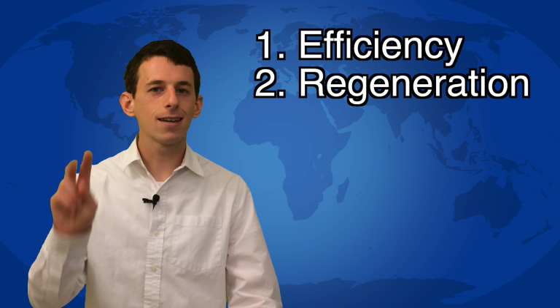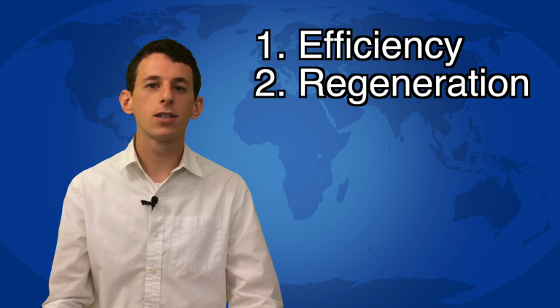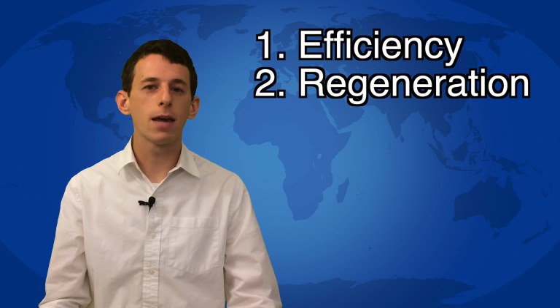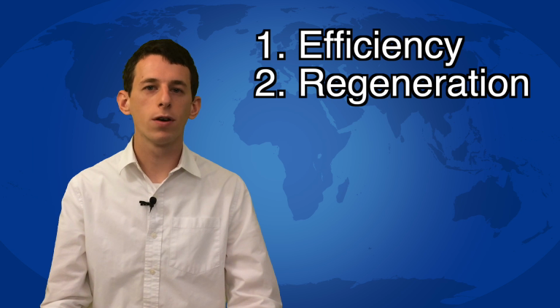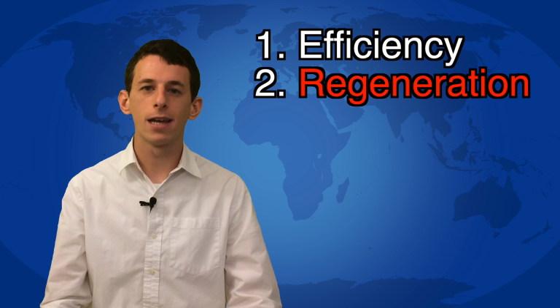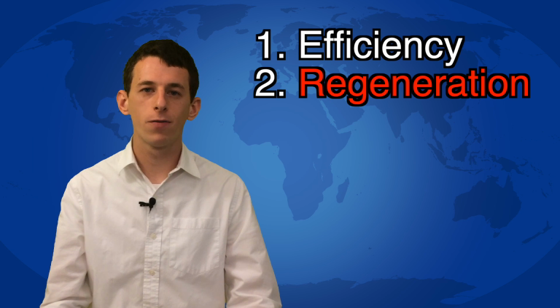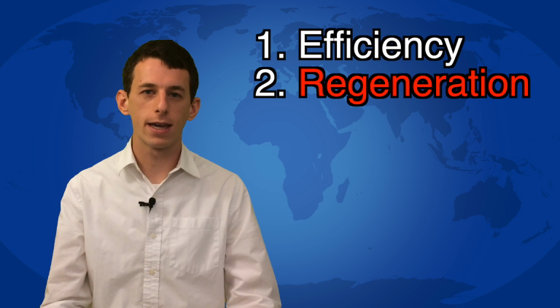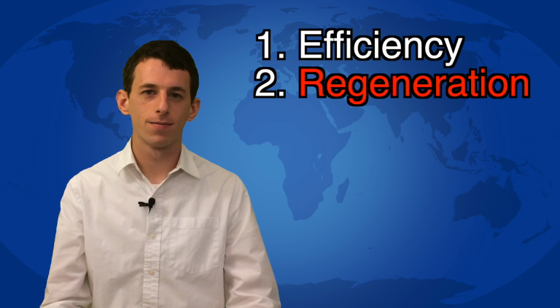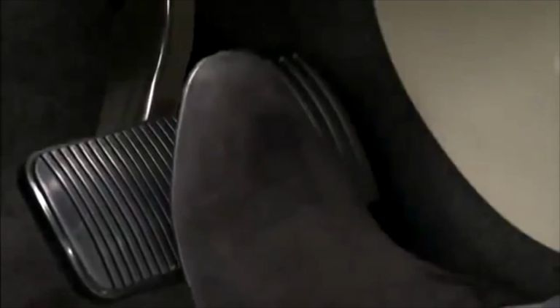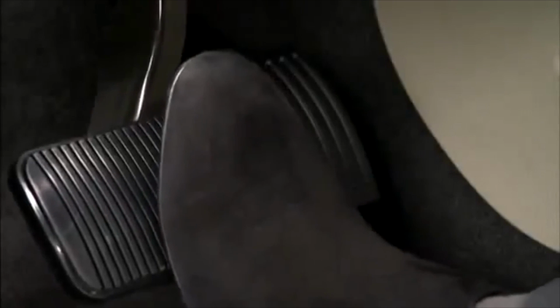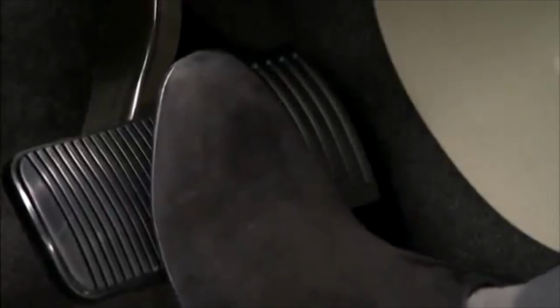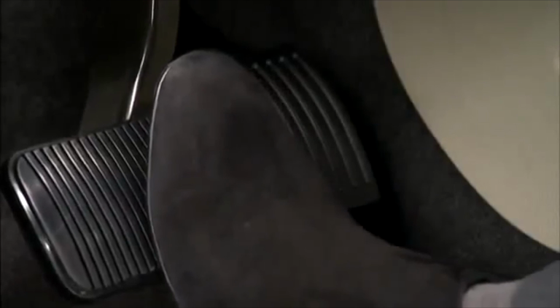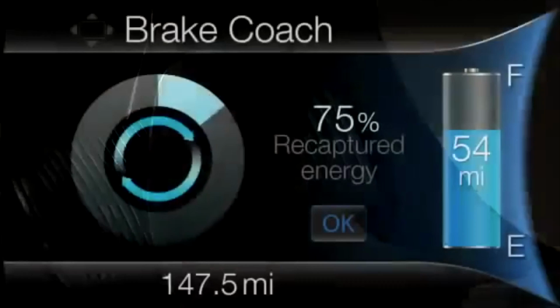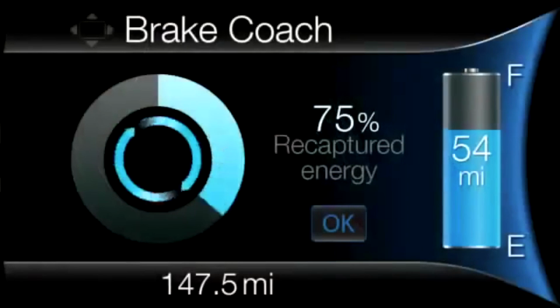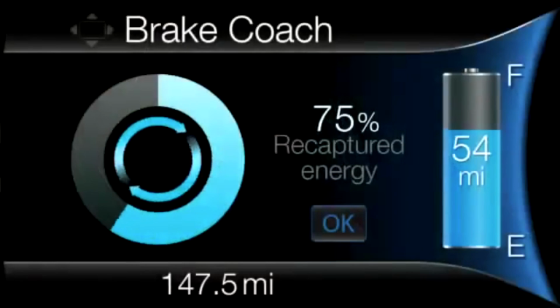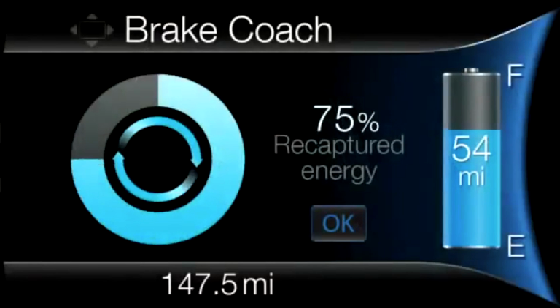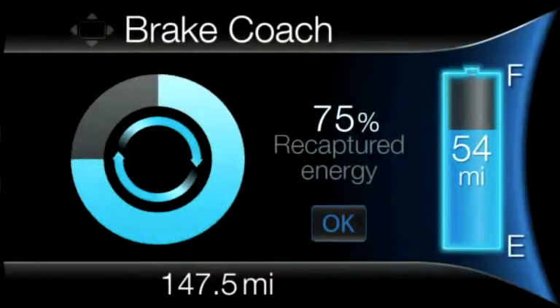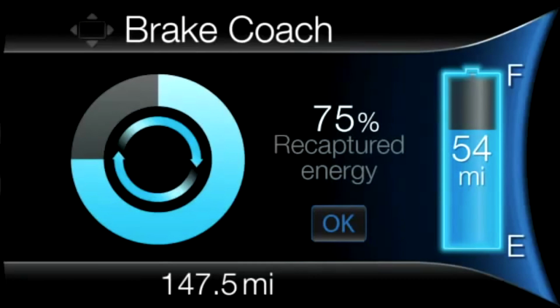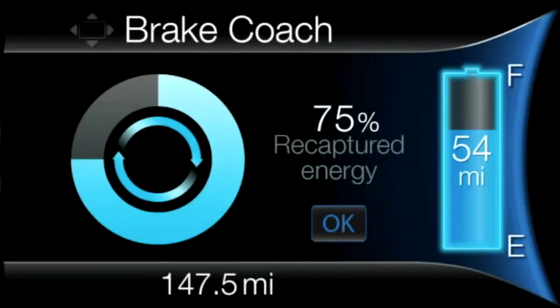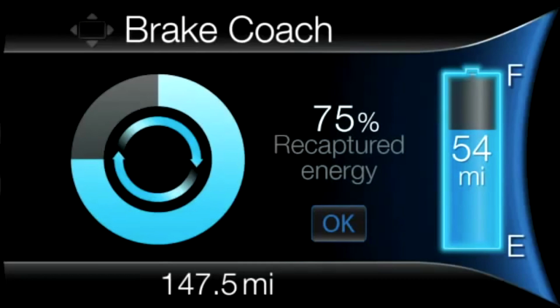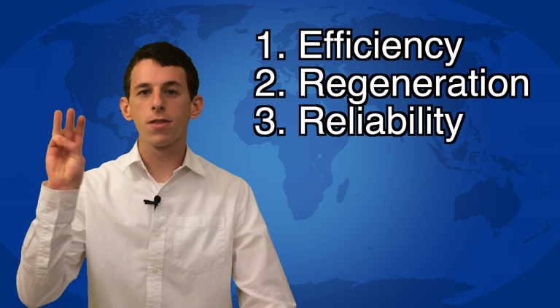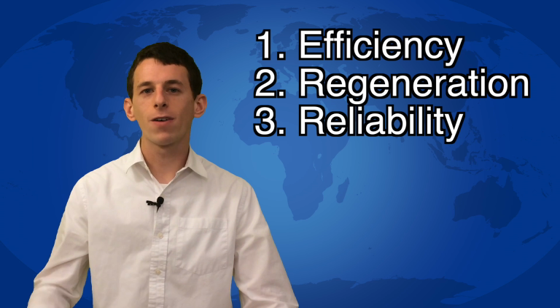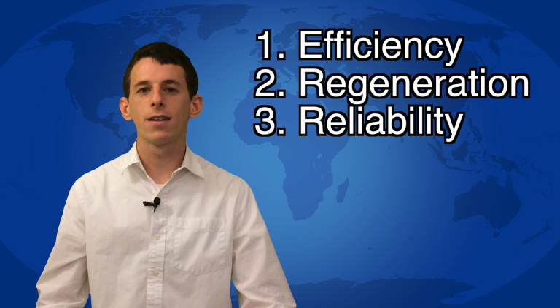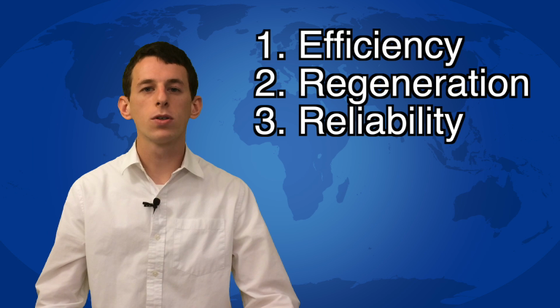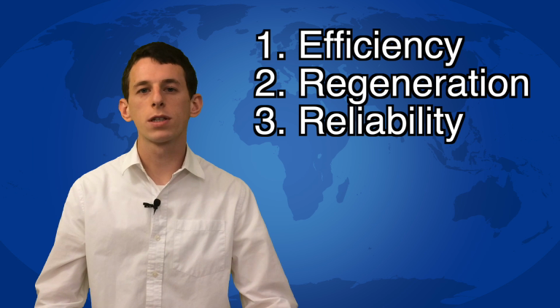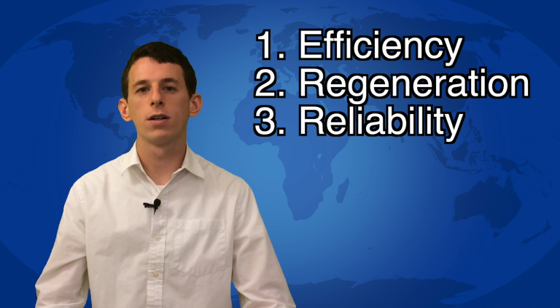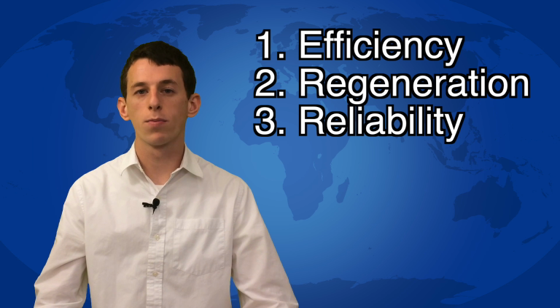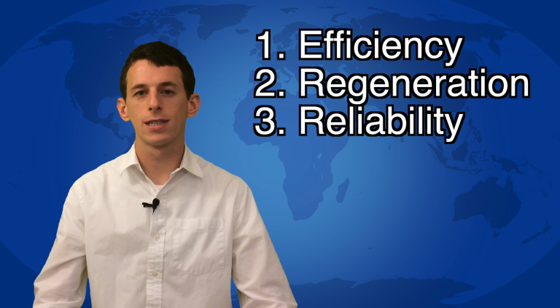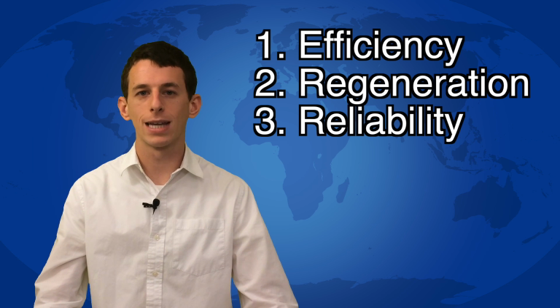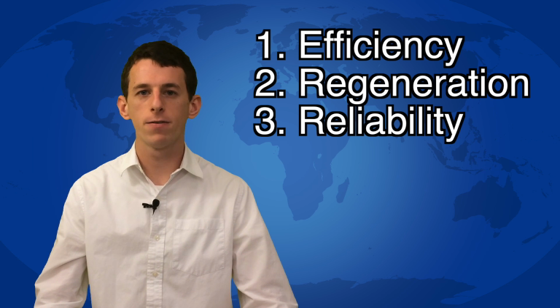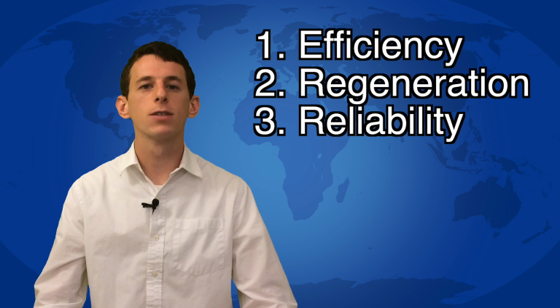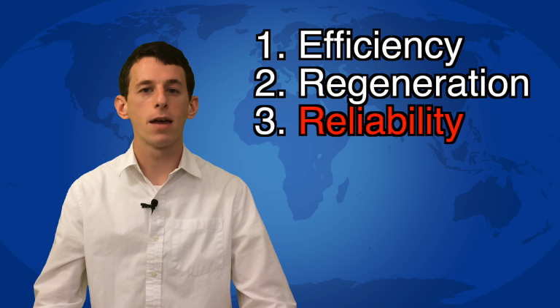Second, it should be capable of regenerative braking. This is similar to how a hybrid or electric car can recharge its battery while braking. Third and finally, the most important quality a propulsion system can have is reliability.